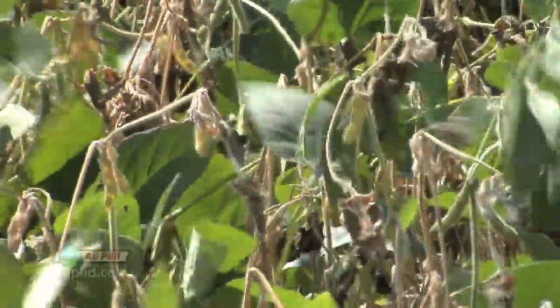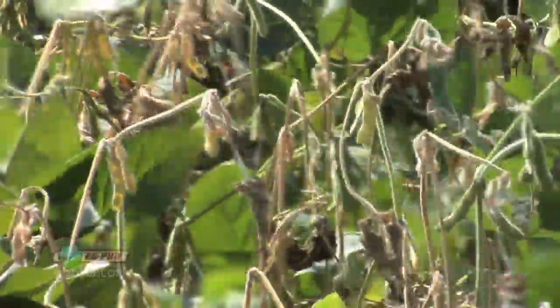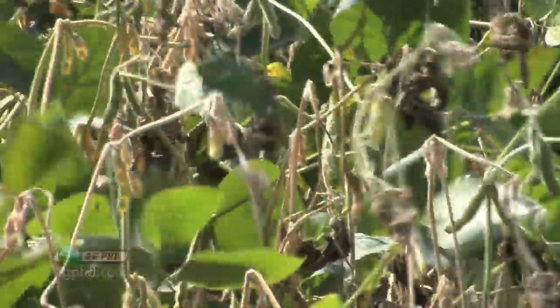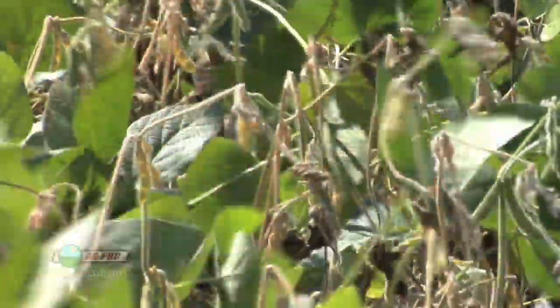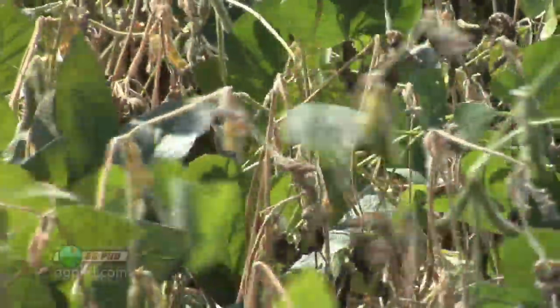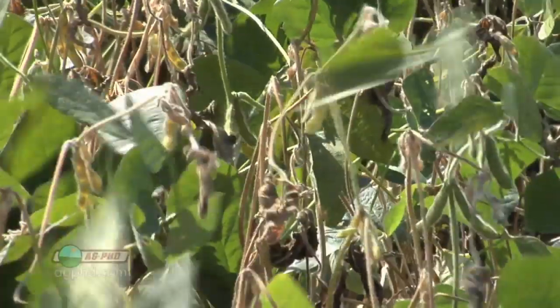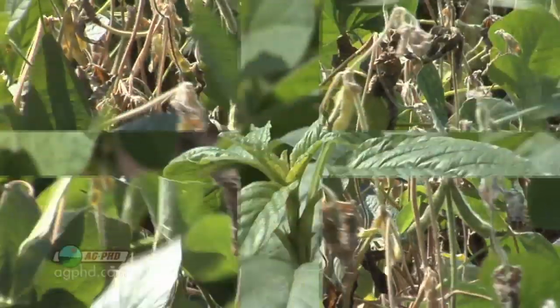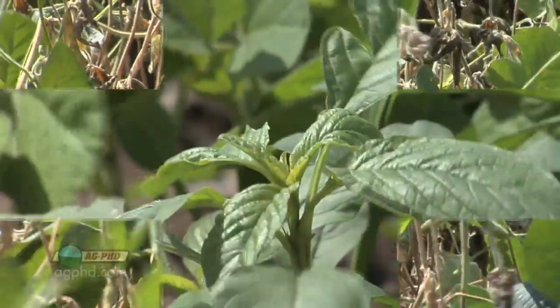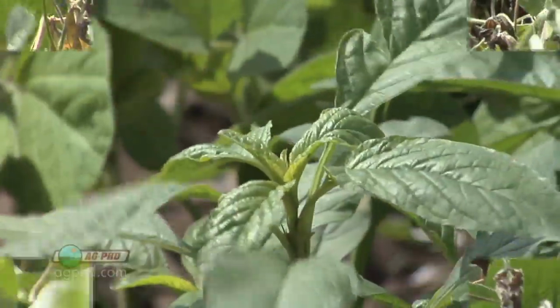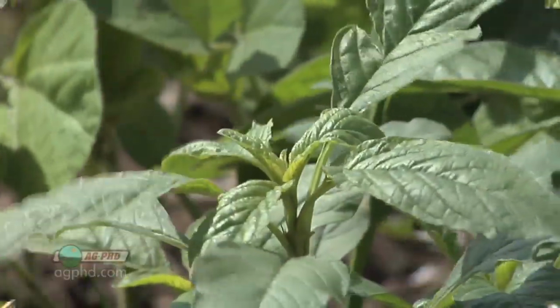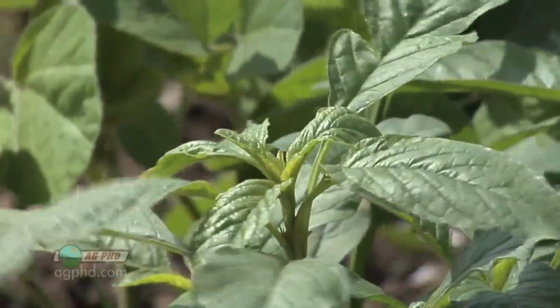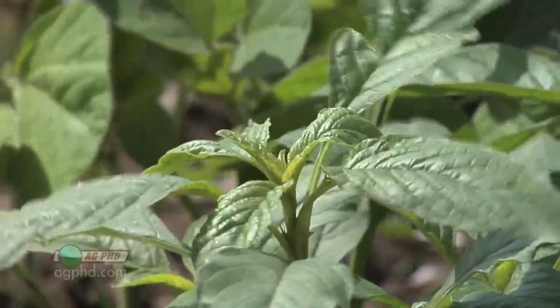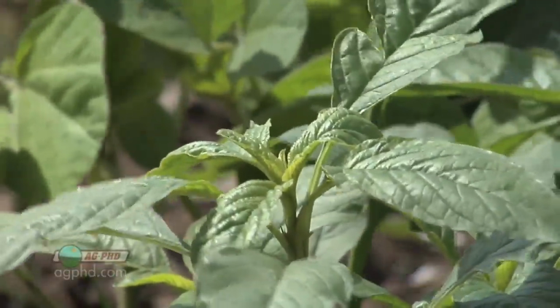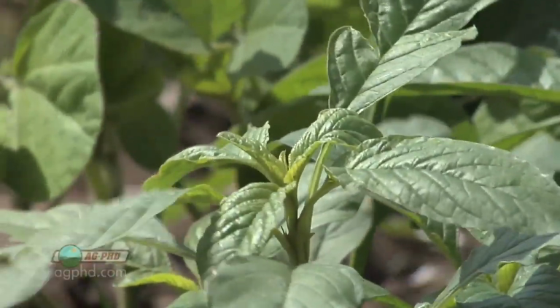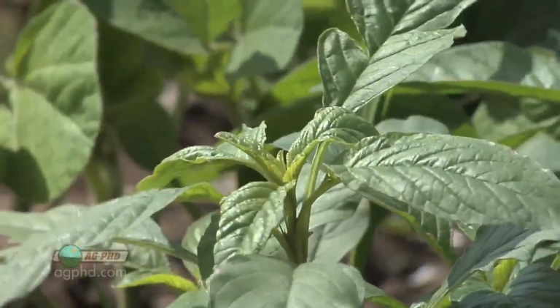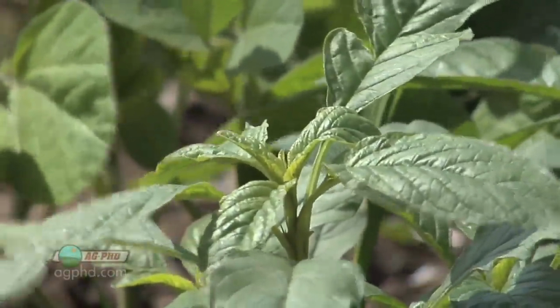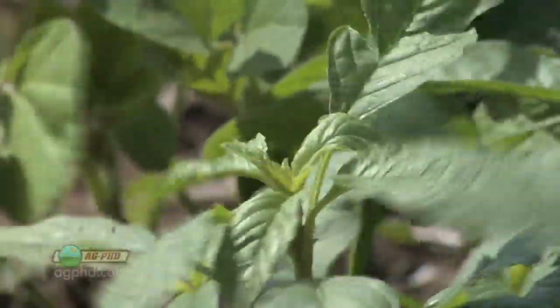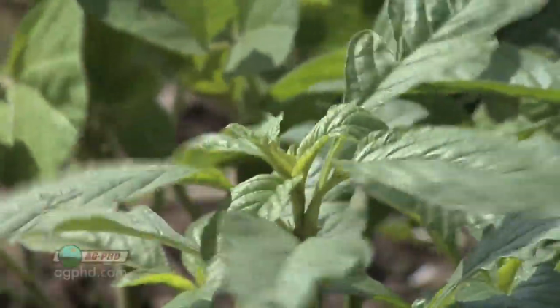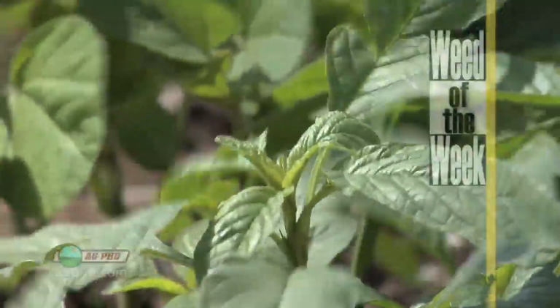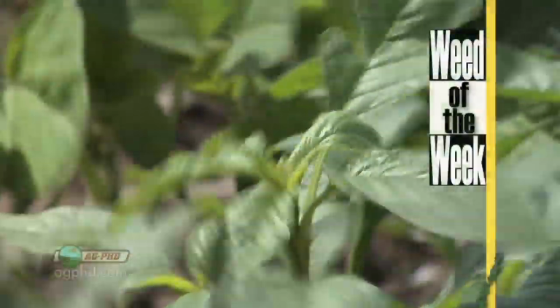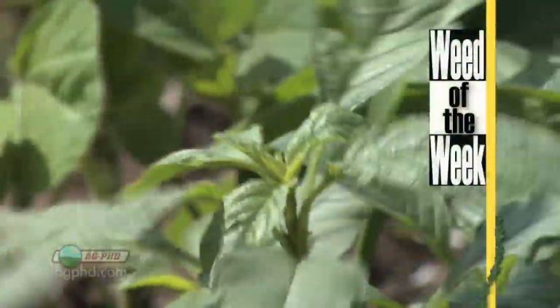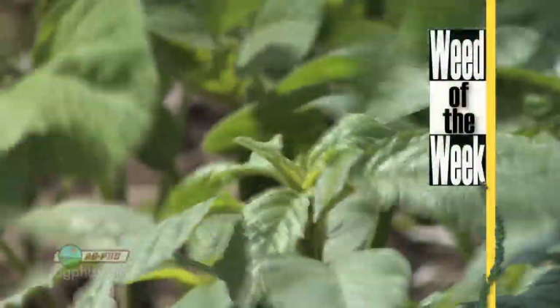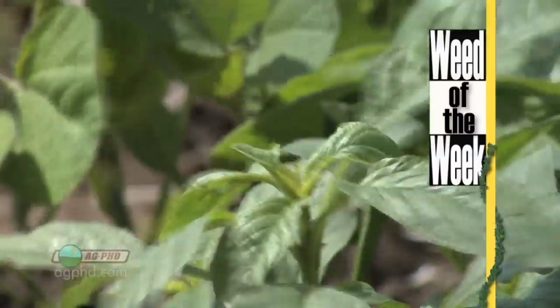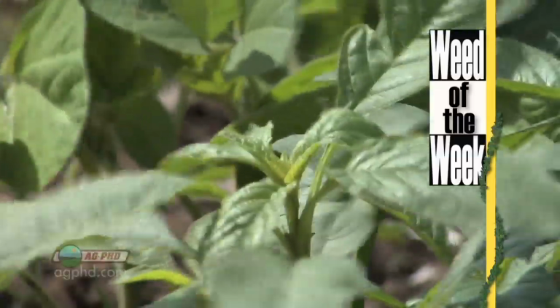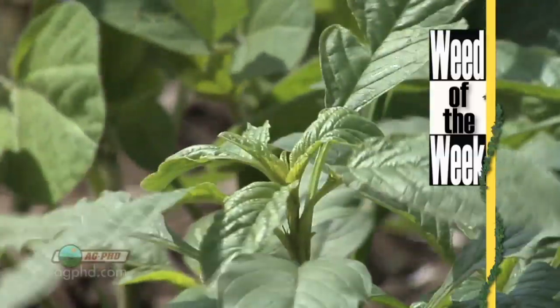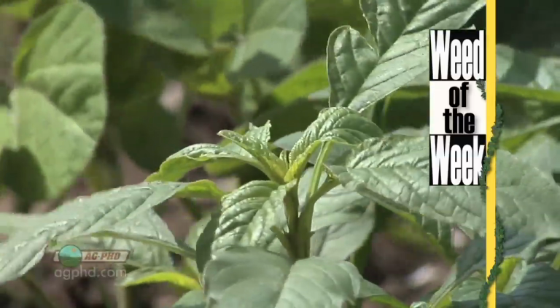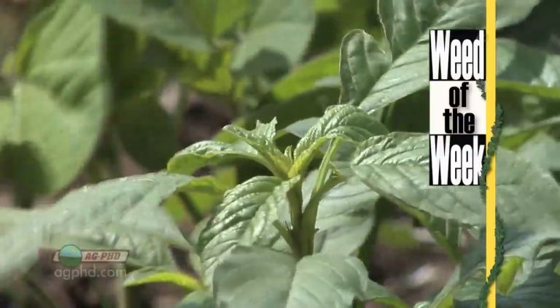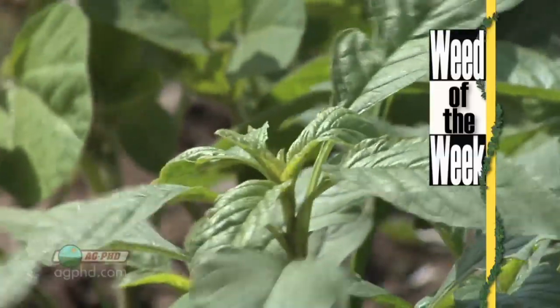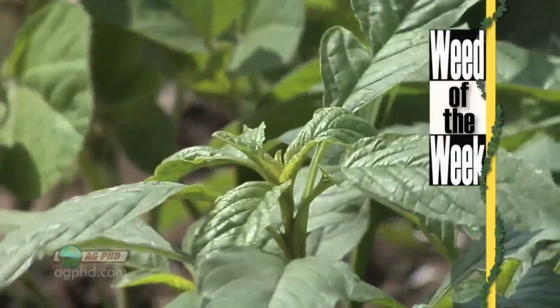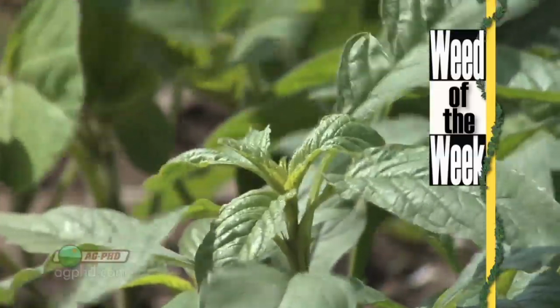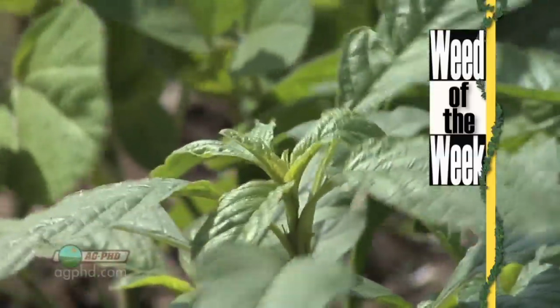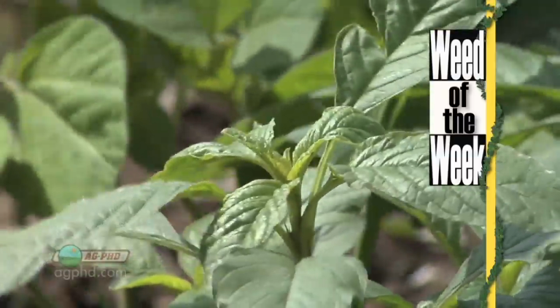Disease resistance is important, but weed resistance is a real thing right now out in fields. We'll show you how to stop this weed that is becoming resistant in our Weed of the Week segment.